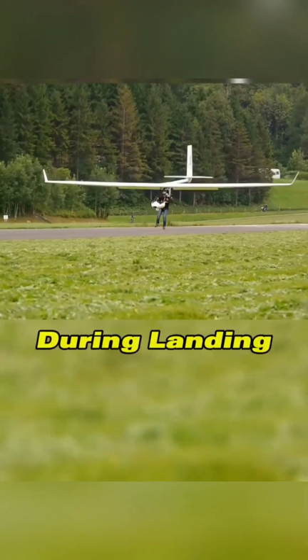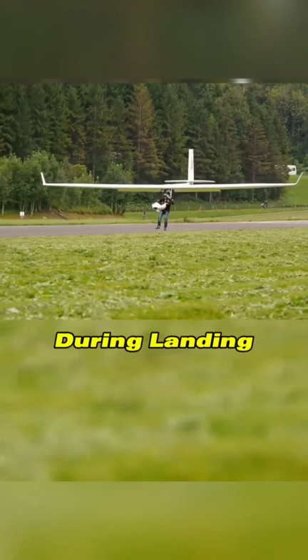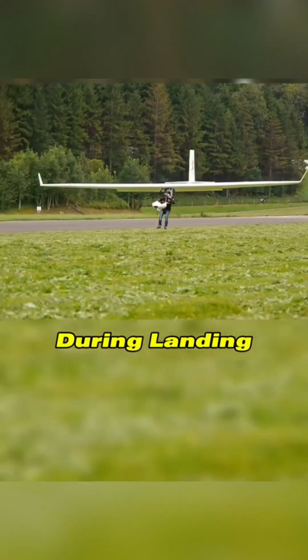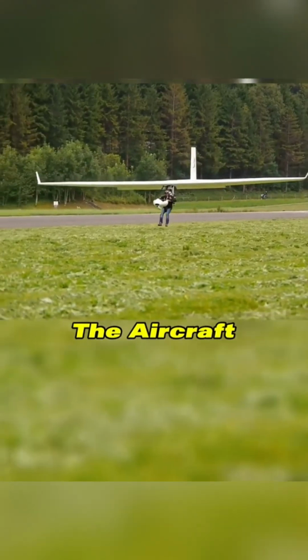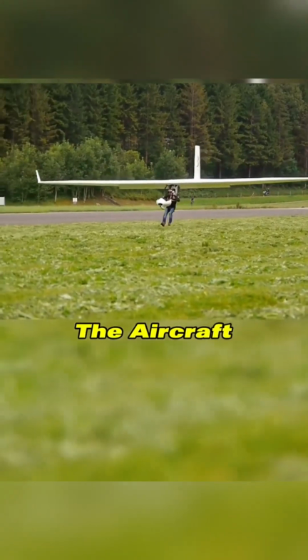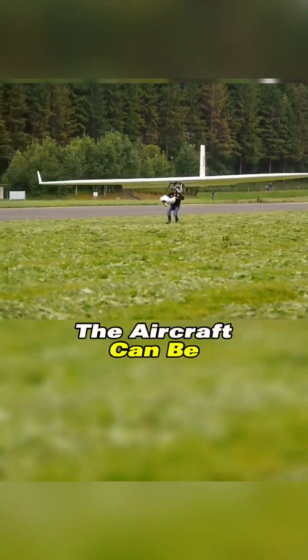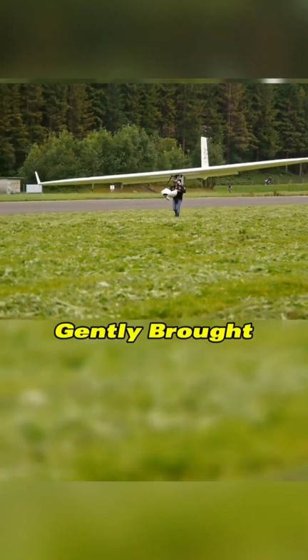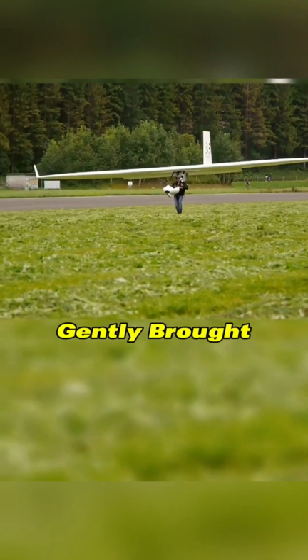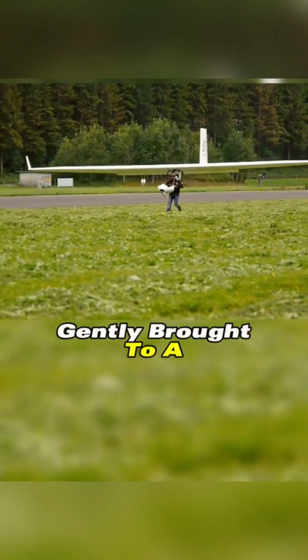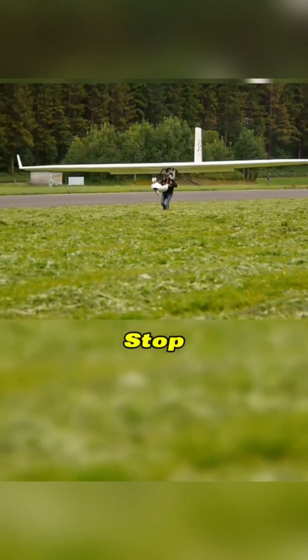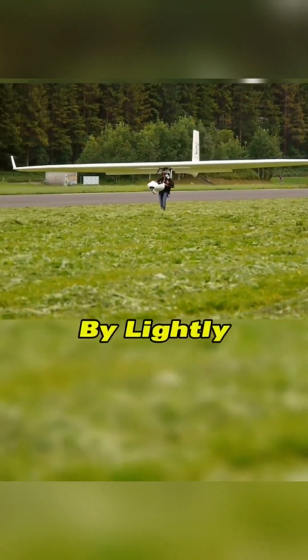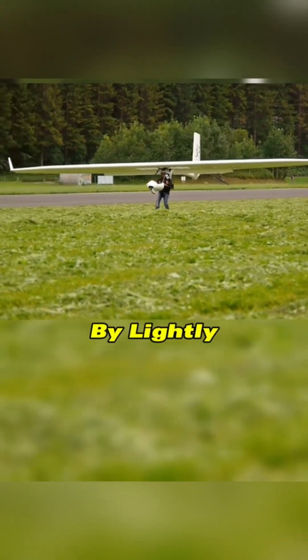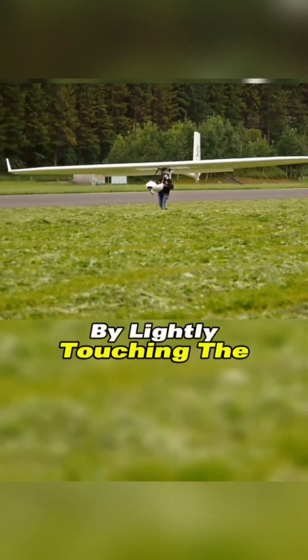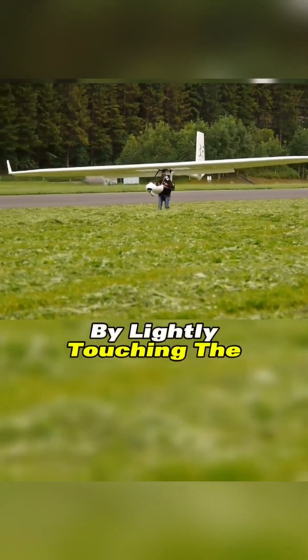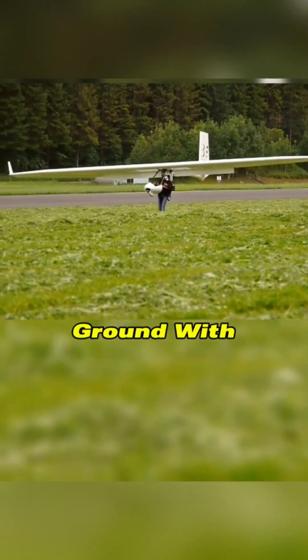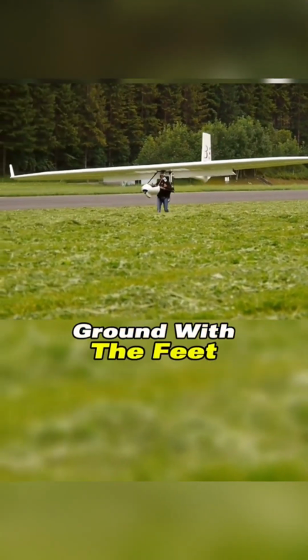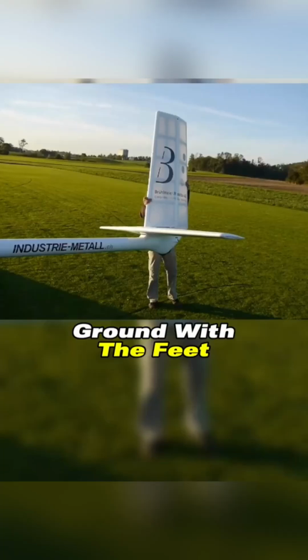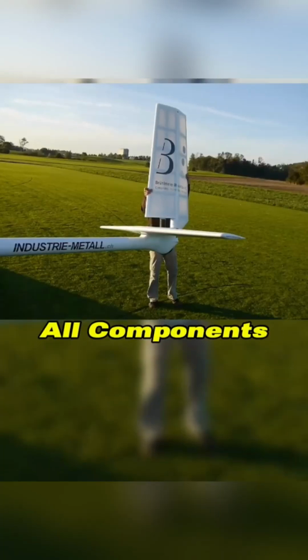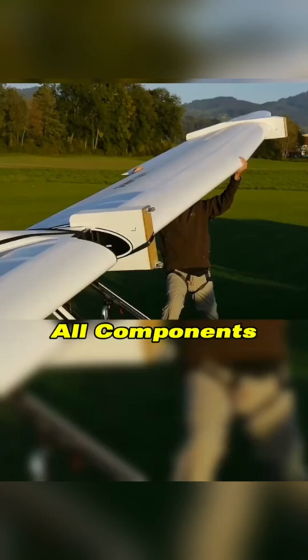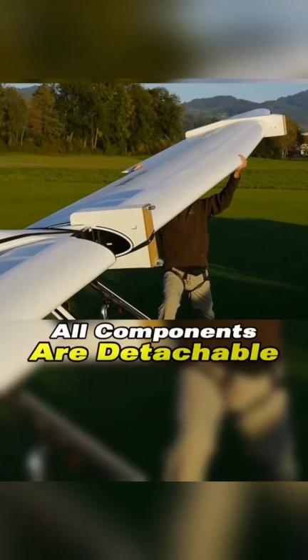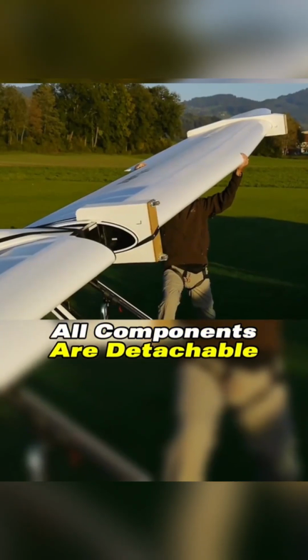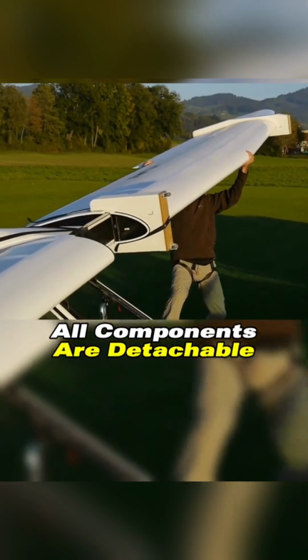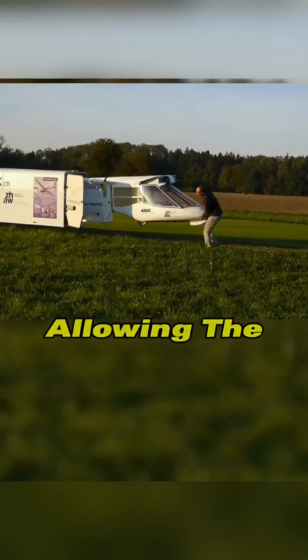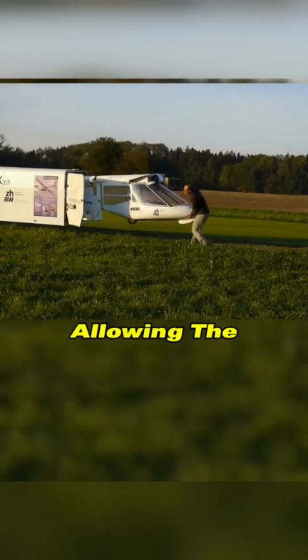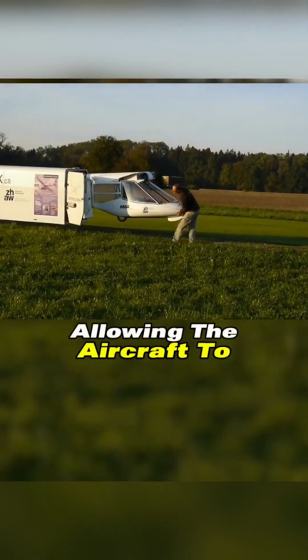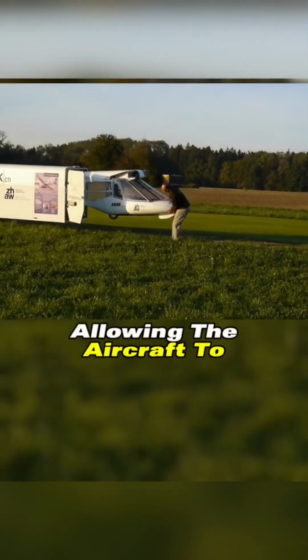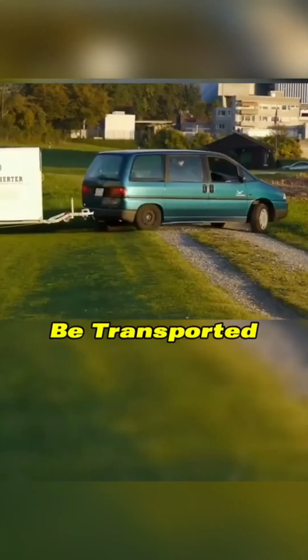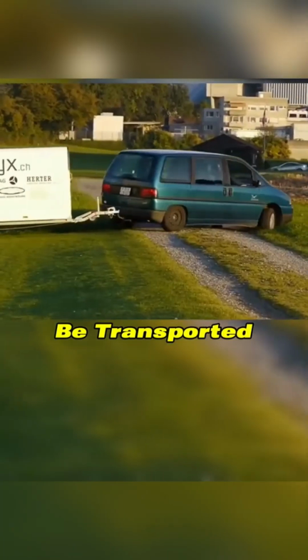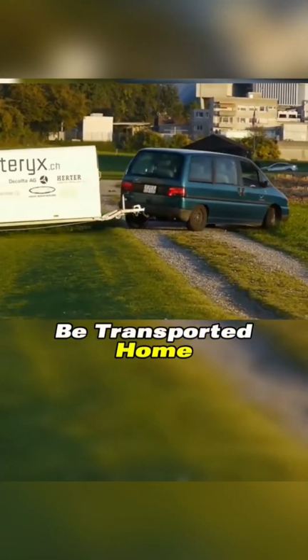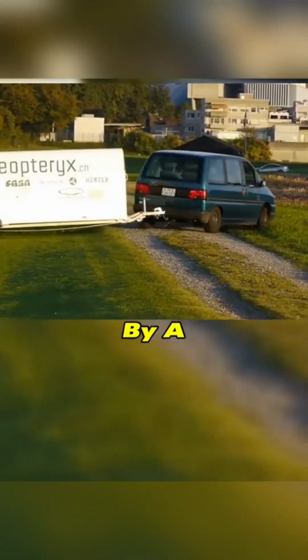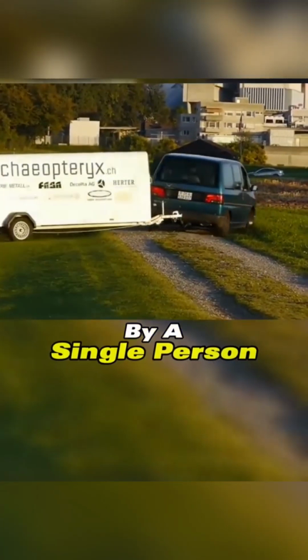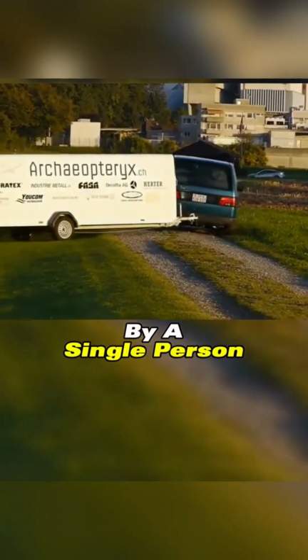During landing, the aircraft can be gently brought to a stop by lightly touching the ground with the feet. All components are detachable, allowing the aircraft to be transported home by a single person.